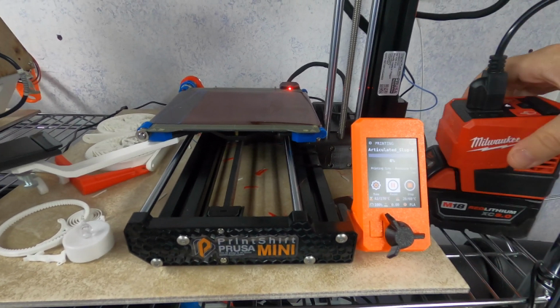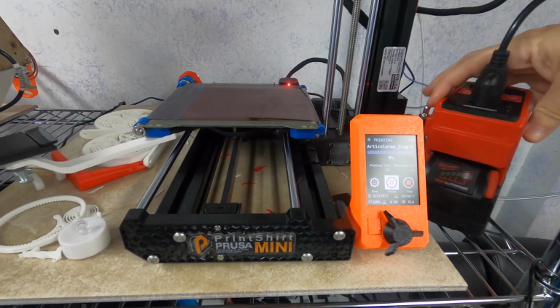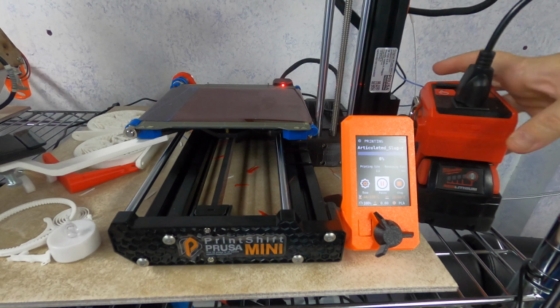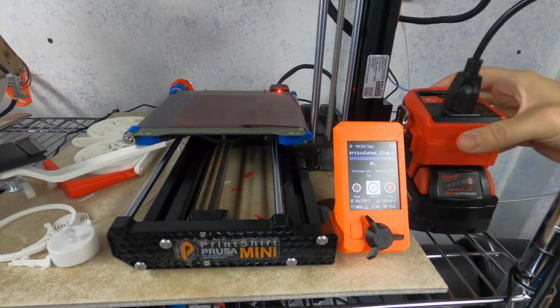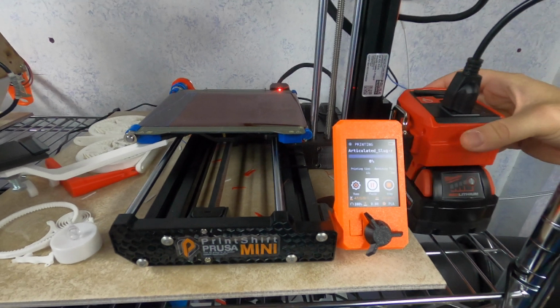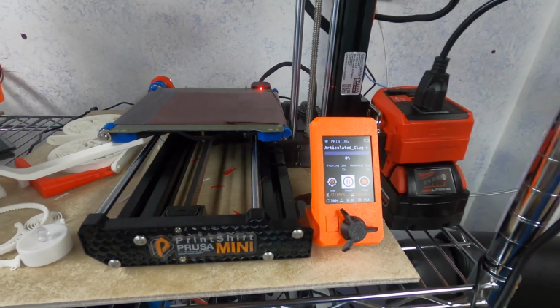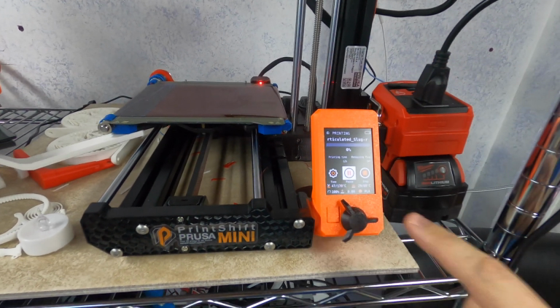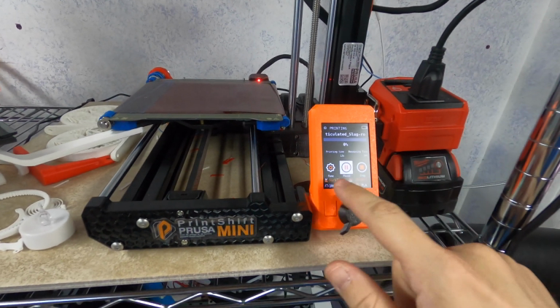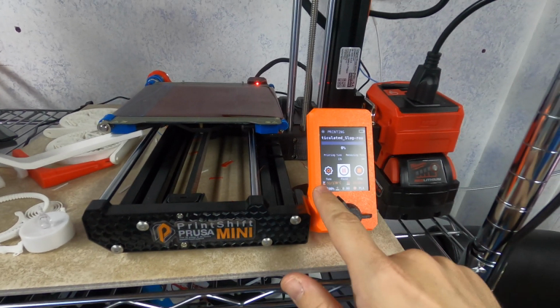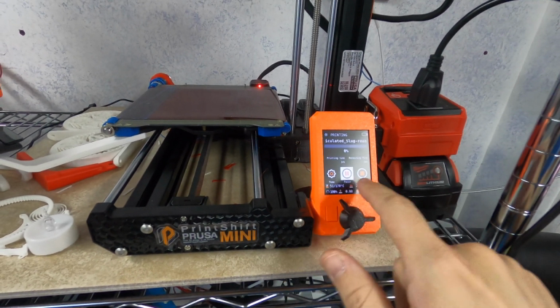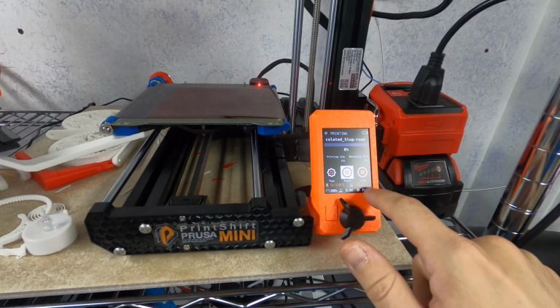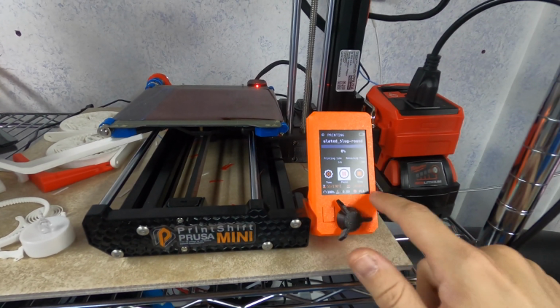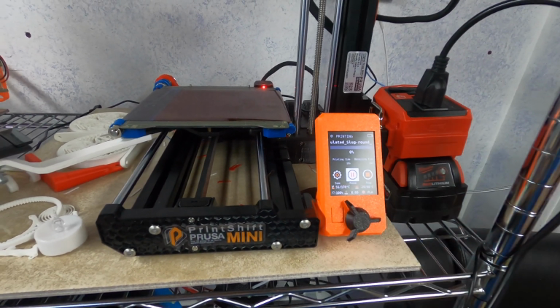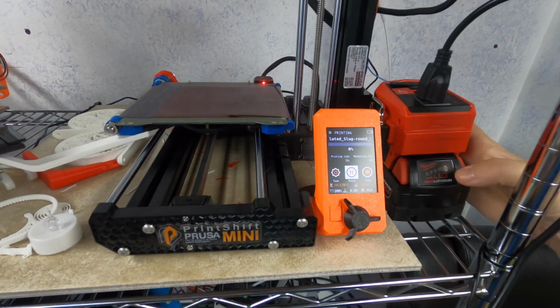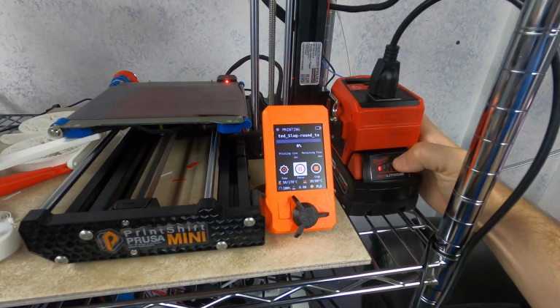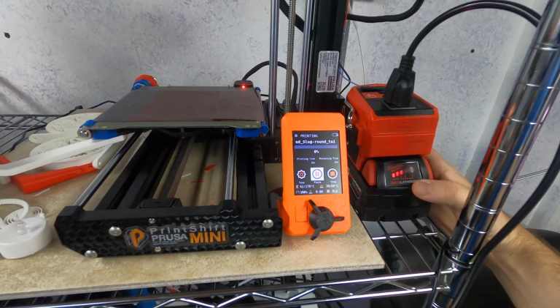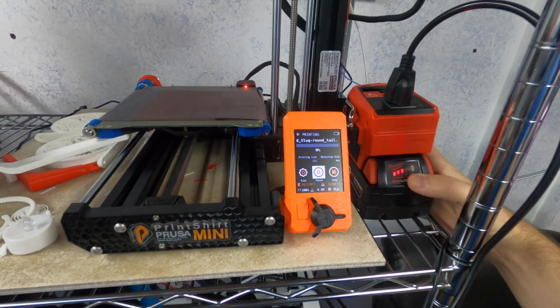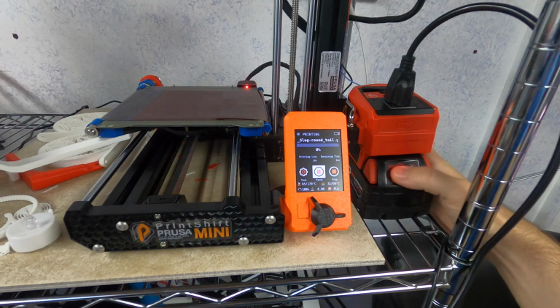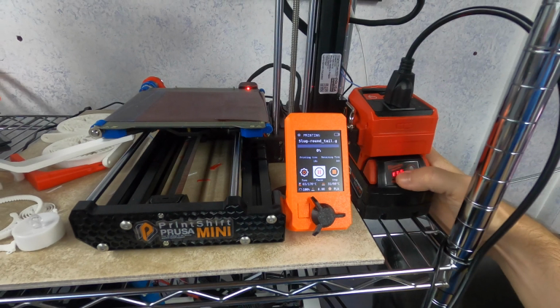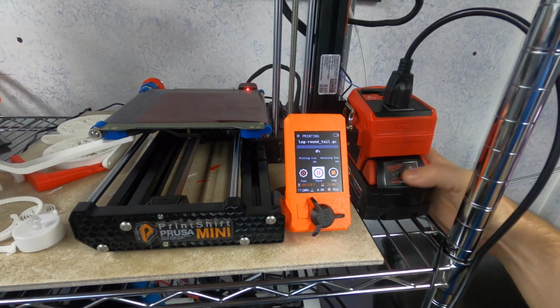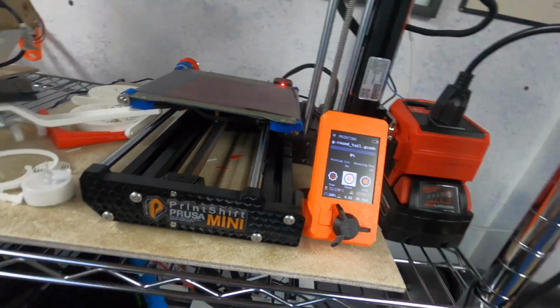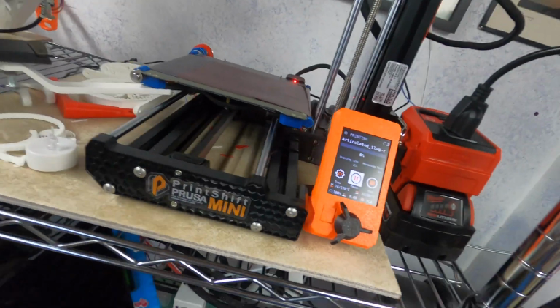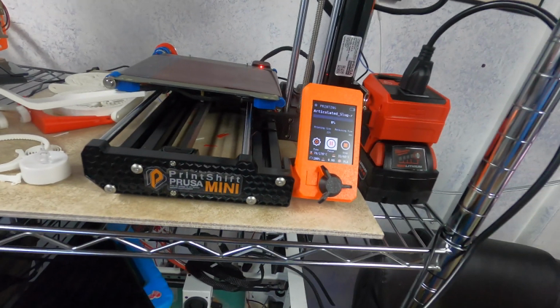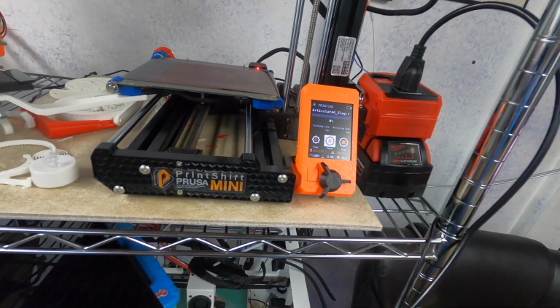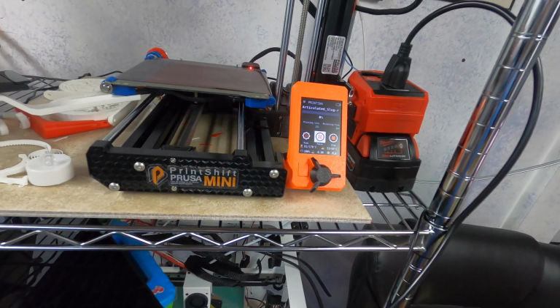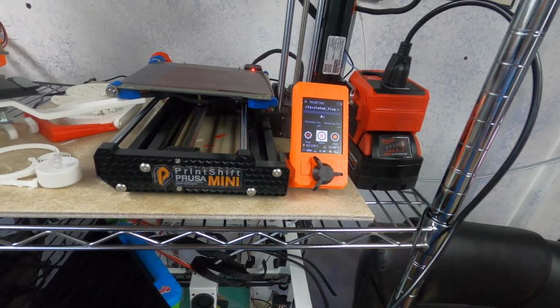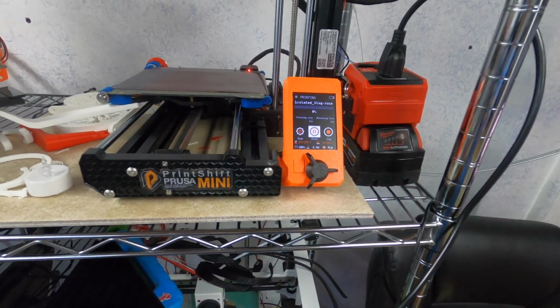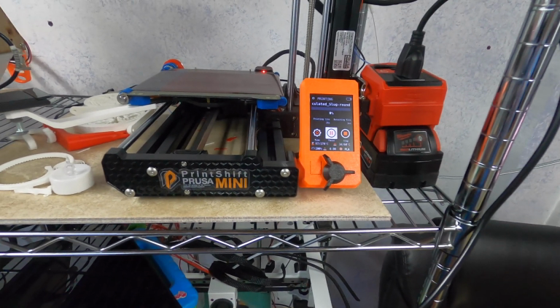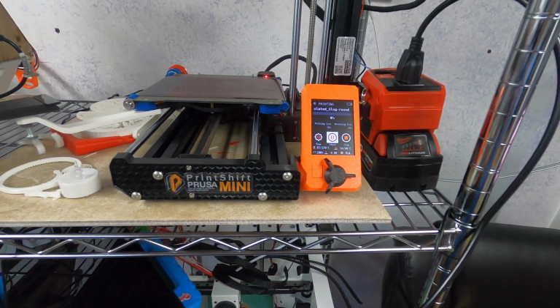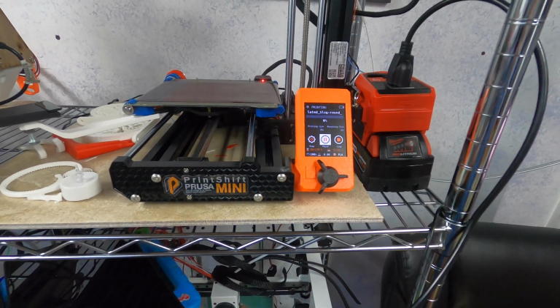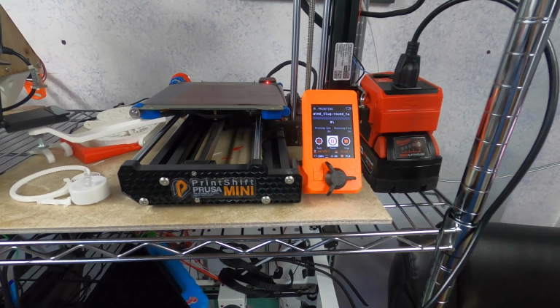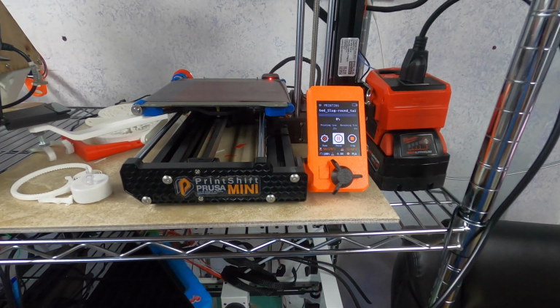You could do a lot to make this last longer, mainly turning down the heated bed. We're already down a bar. Put this into time-lapse and we'll see how long we can go.